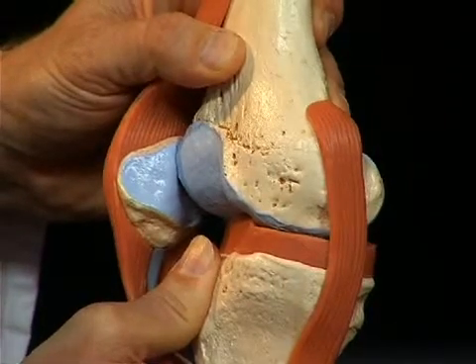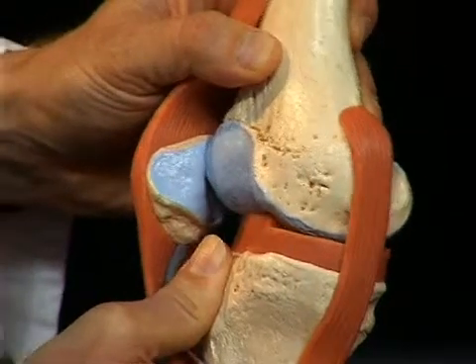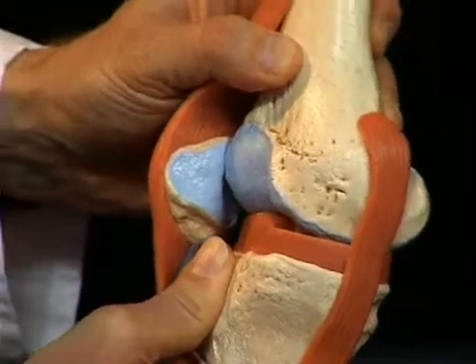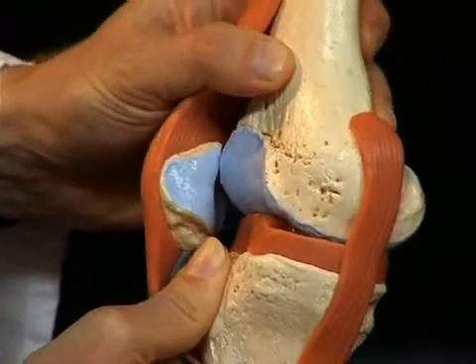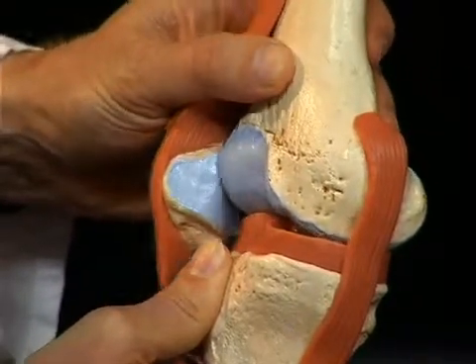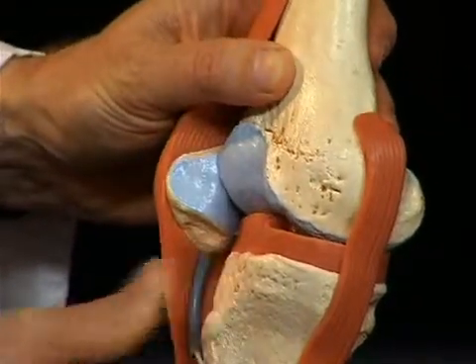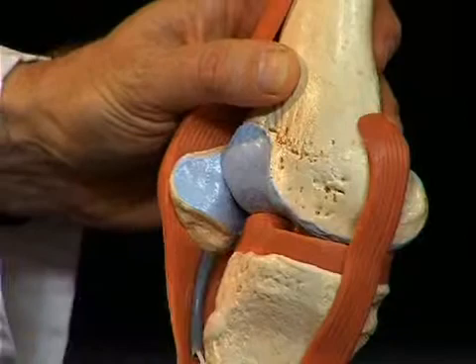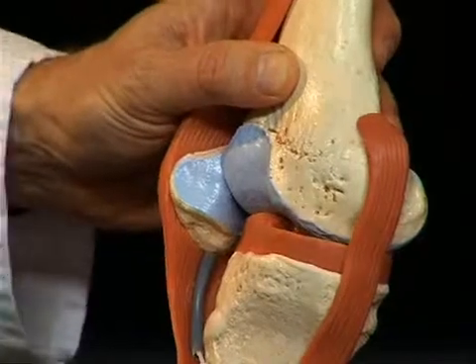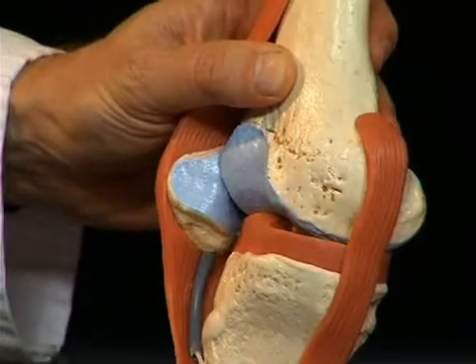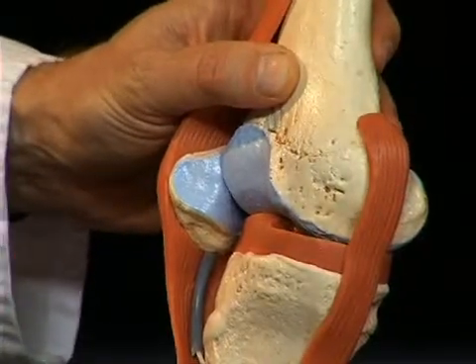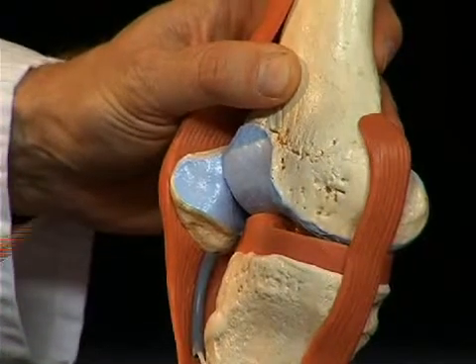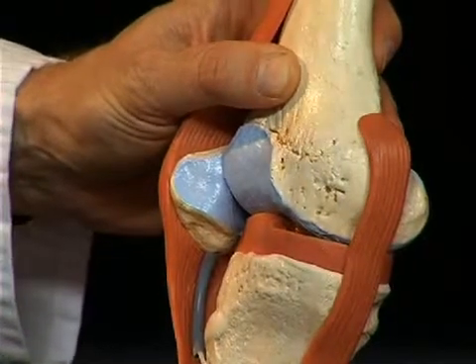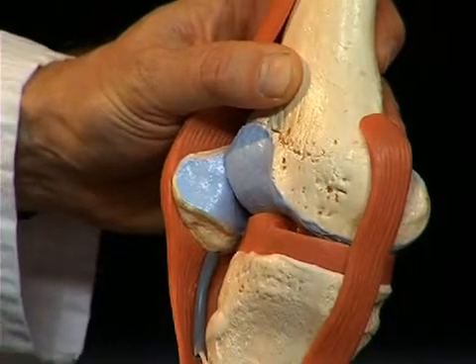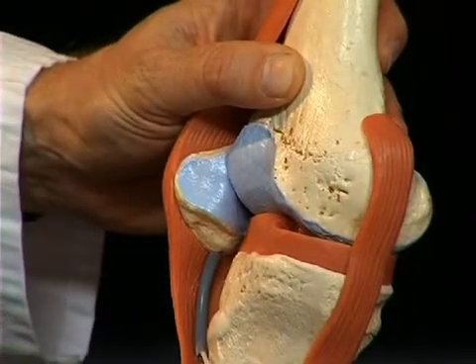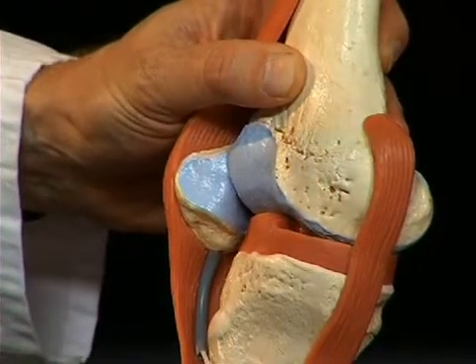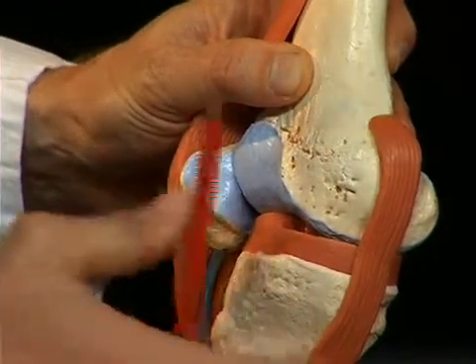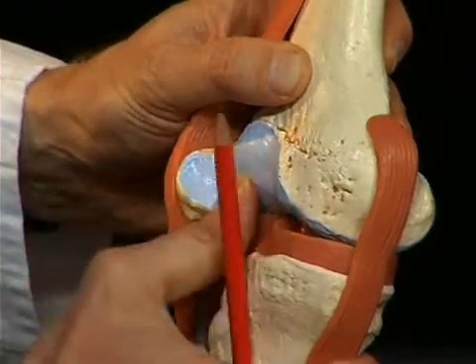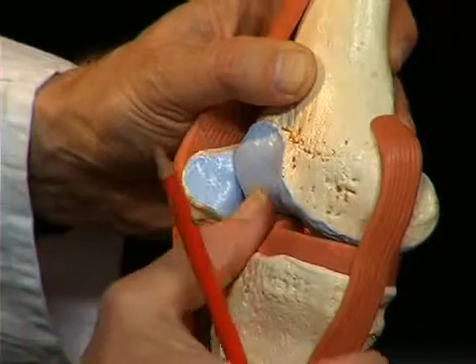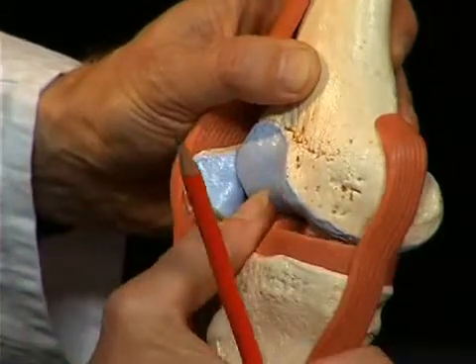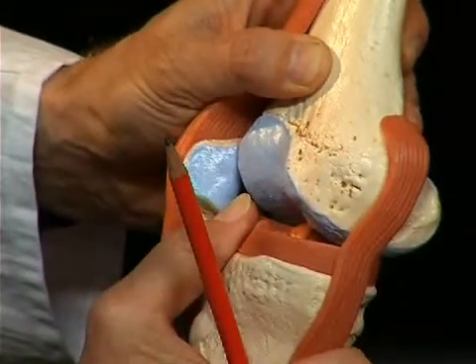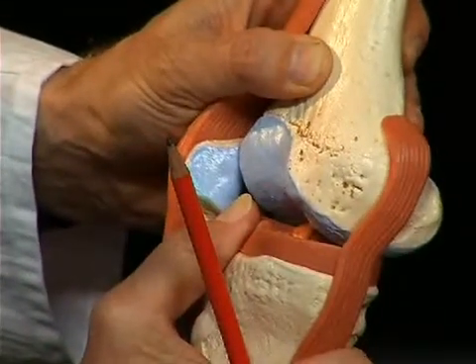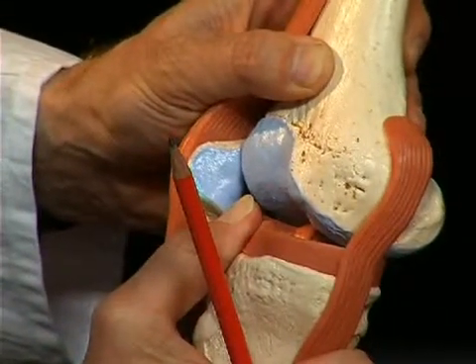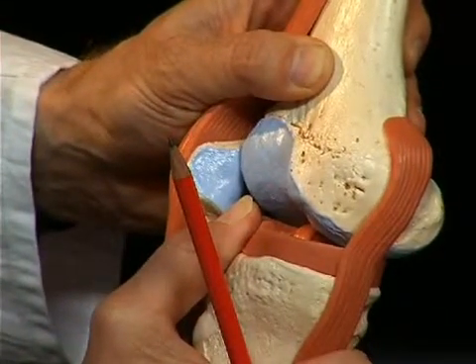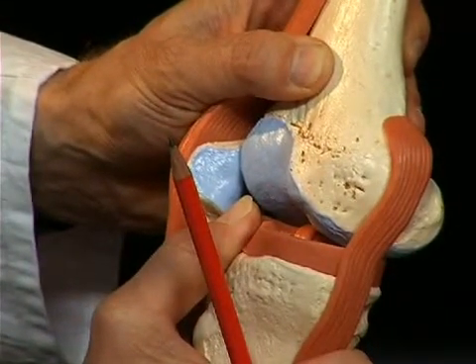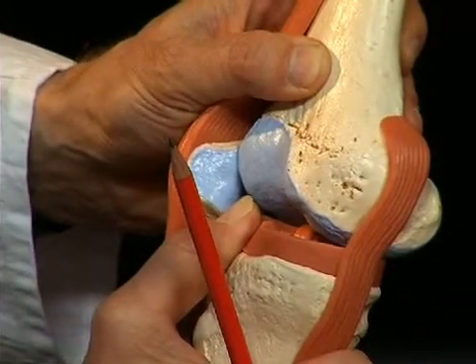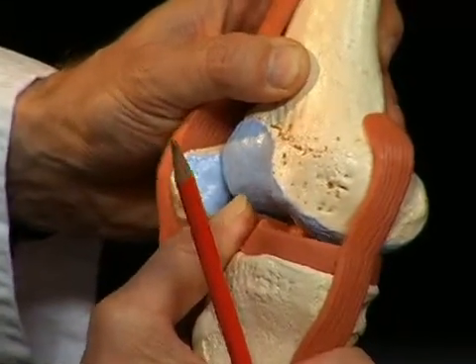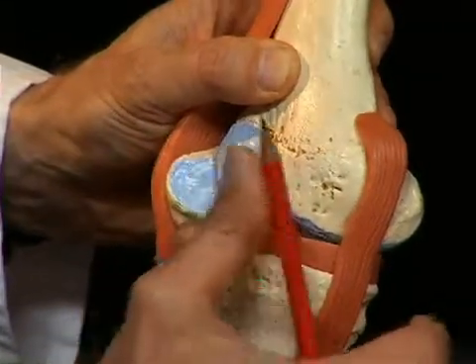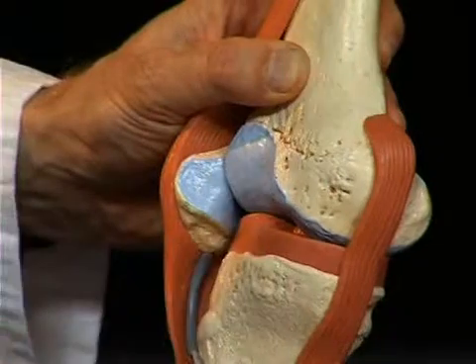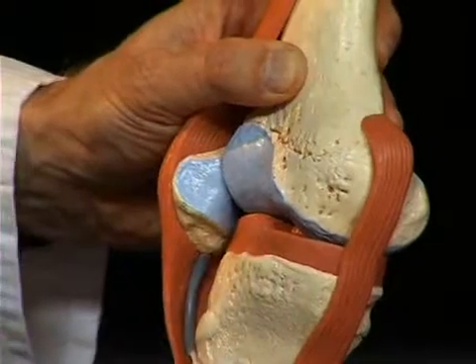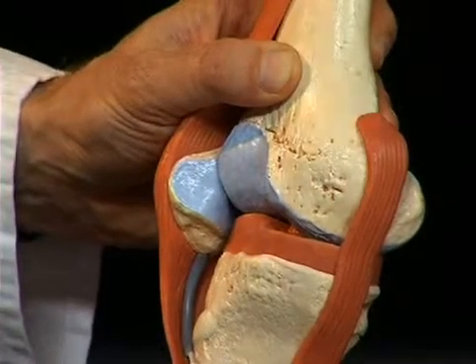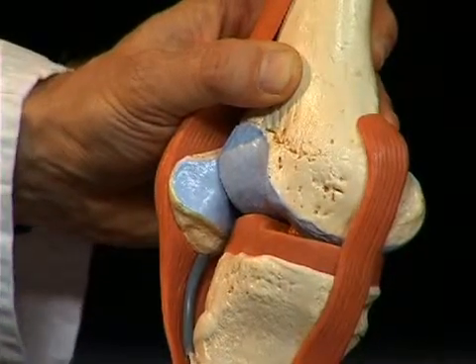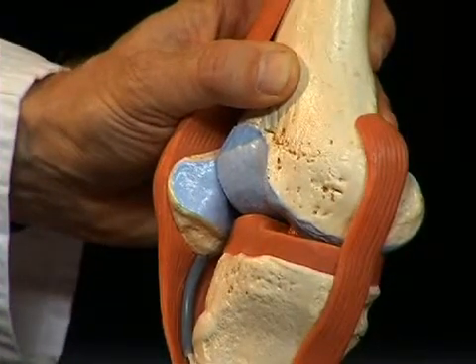If the ligaments are torn, clinically the so-called drawer sign appears. For example, when the front cruciate ligament is torn, the tibia can be shifted to the front compared to the femur, and that is called an anterior drawer sign, because one can practically pull the tibia from the joint like a drawer.